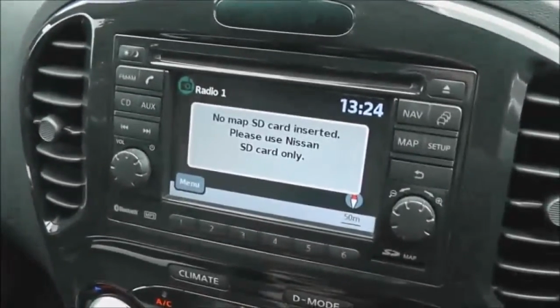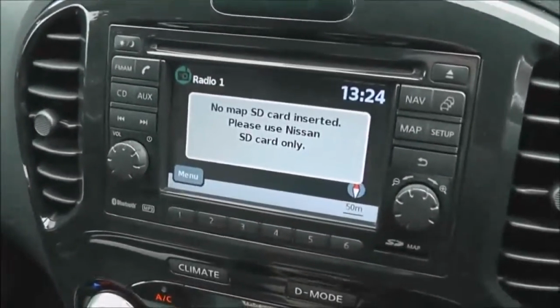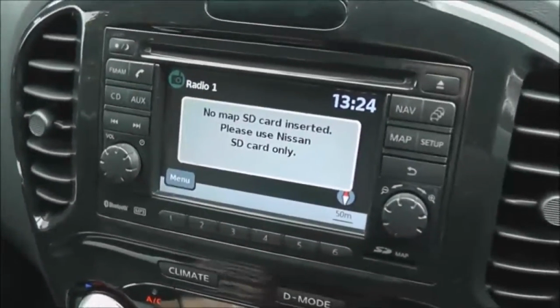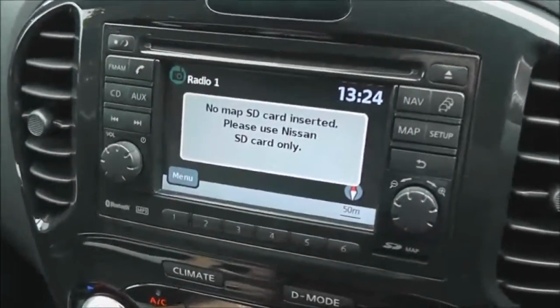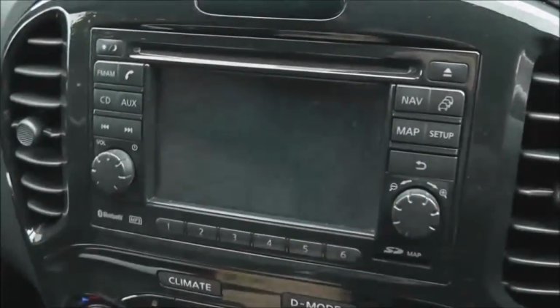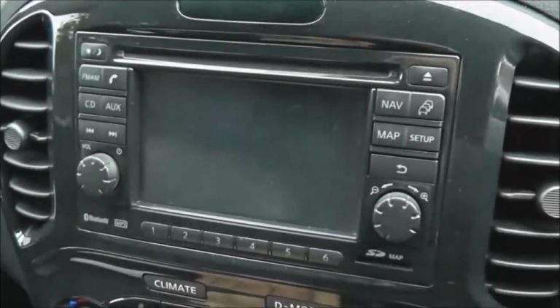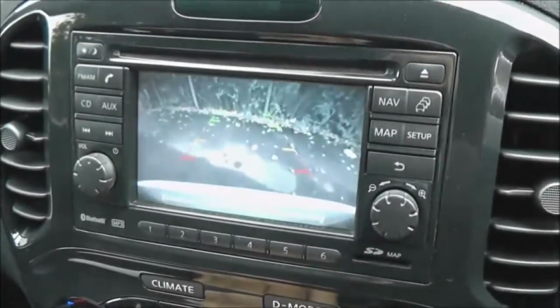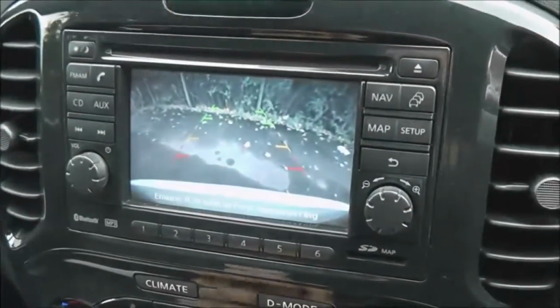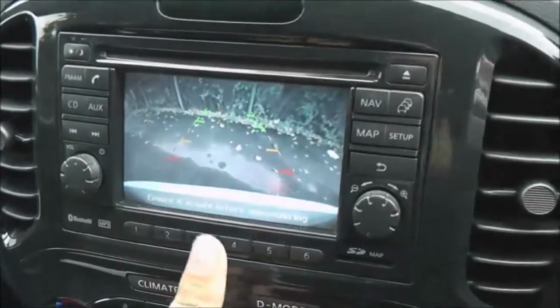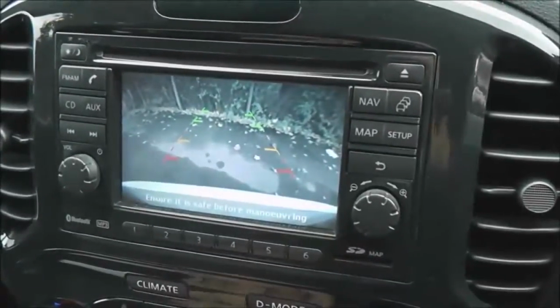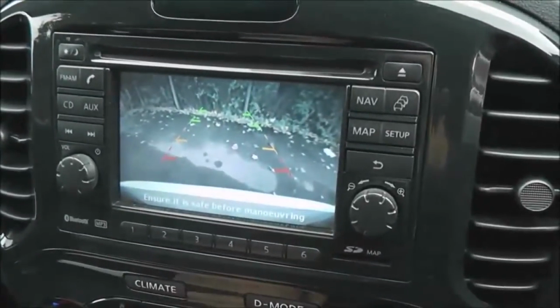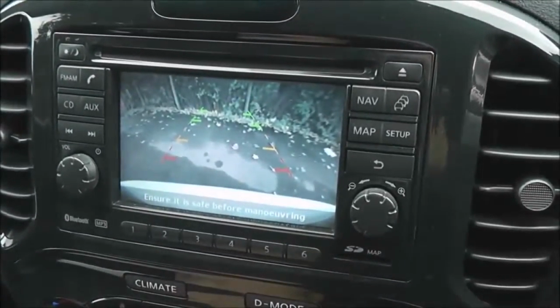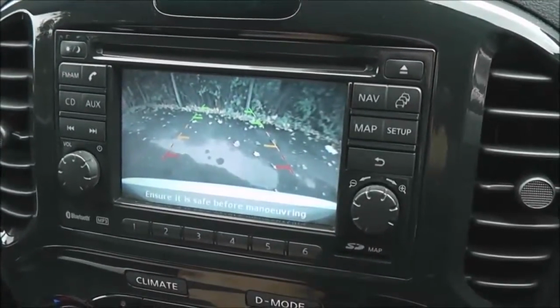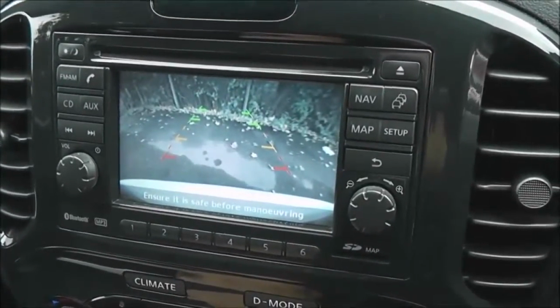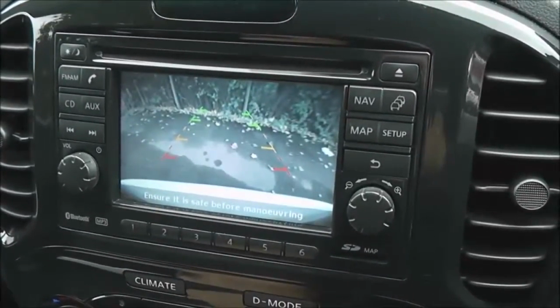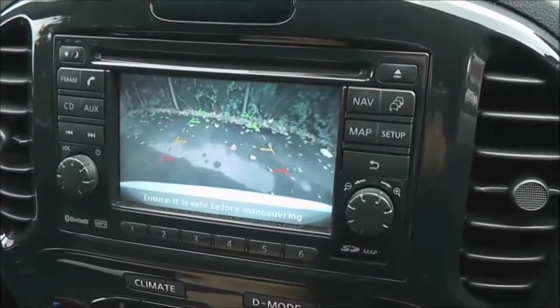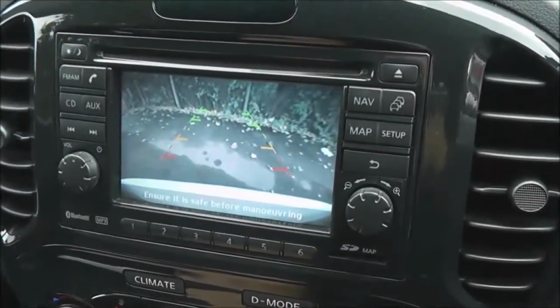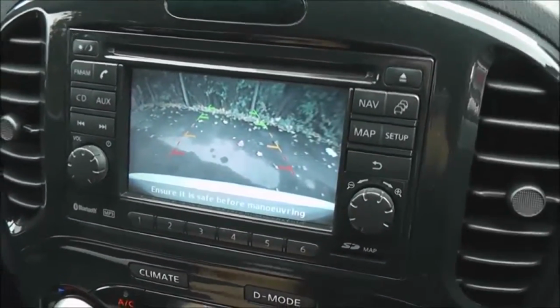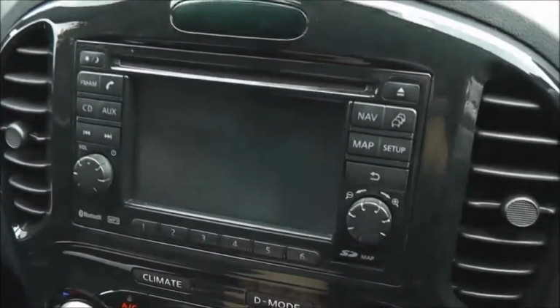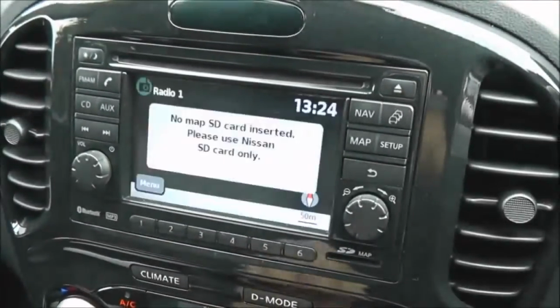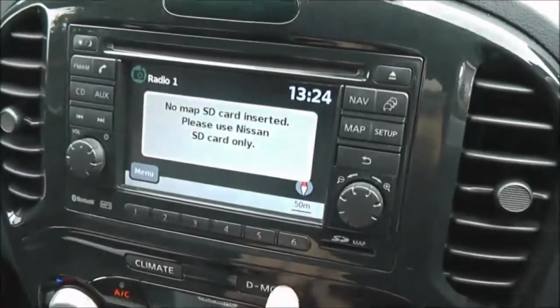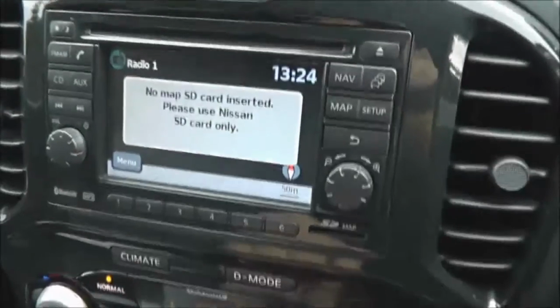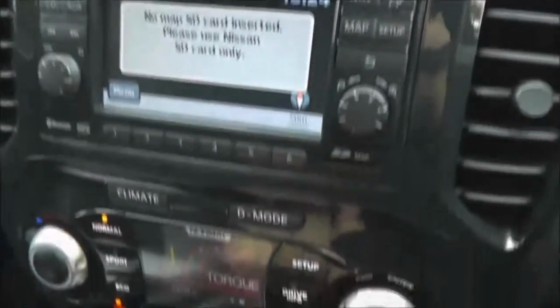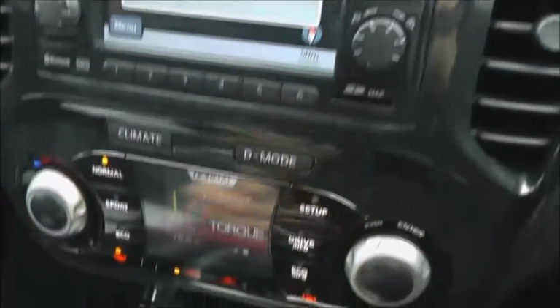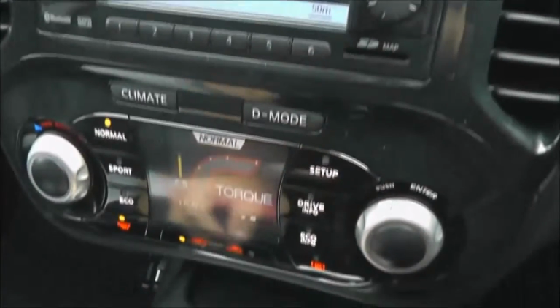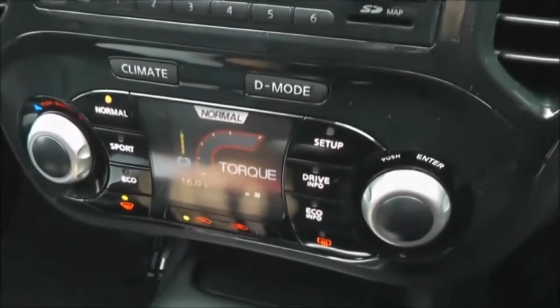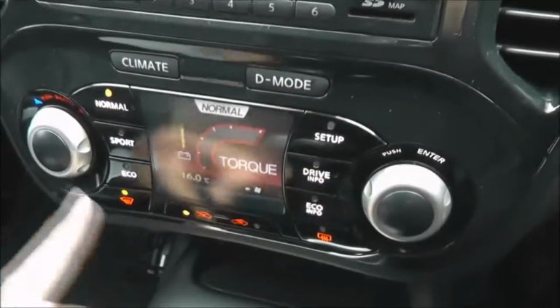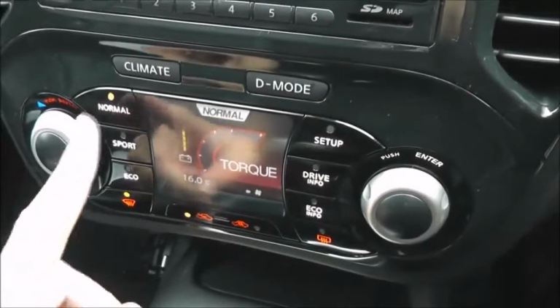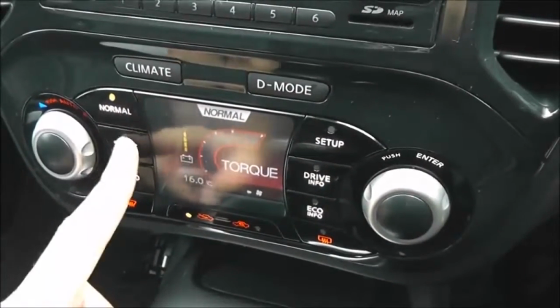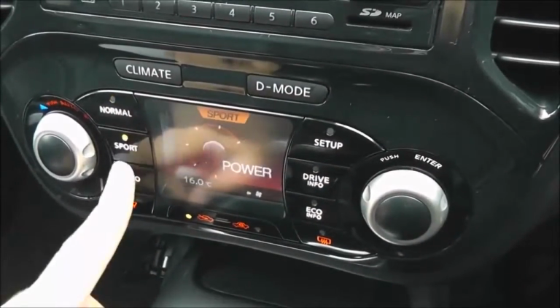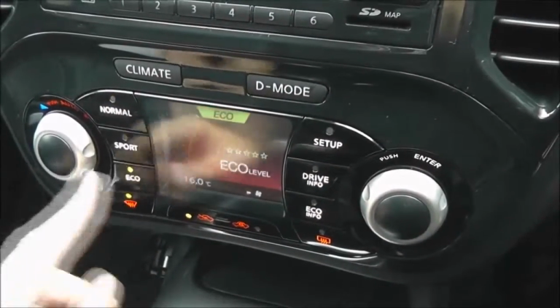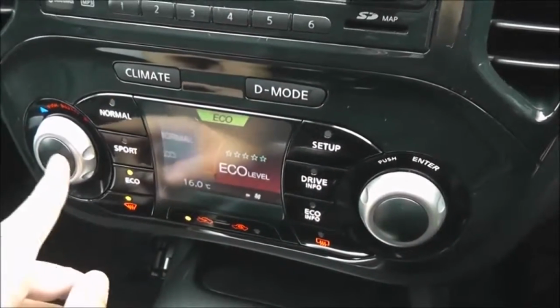The rear view camera I showed you earlier — this is the view you get from it: a nice clear colour screen to help you with your reverse parking. Below that we've got the Nissan Dynamic Control System, which gives you three different driving modes: Normal, Sport, and Eco.